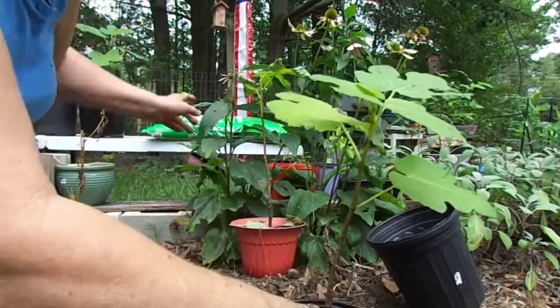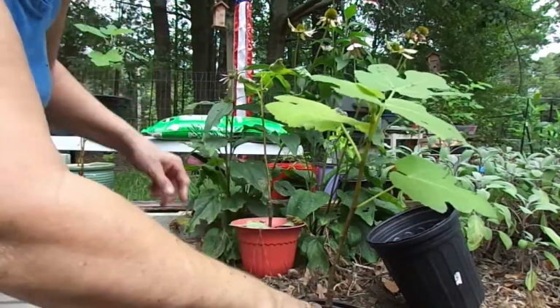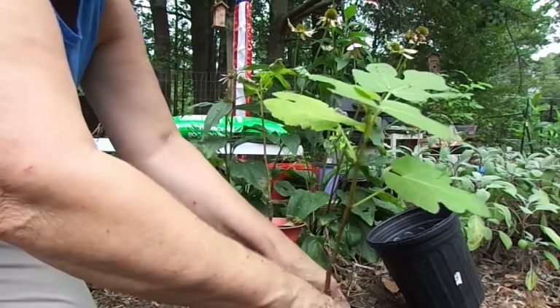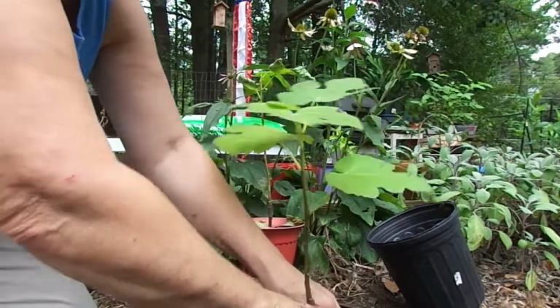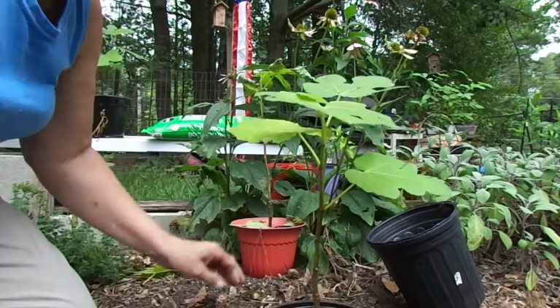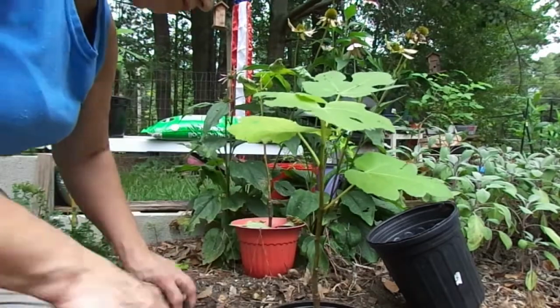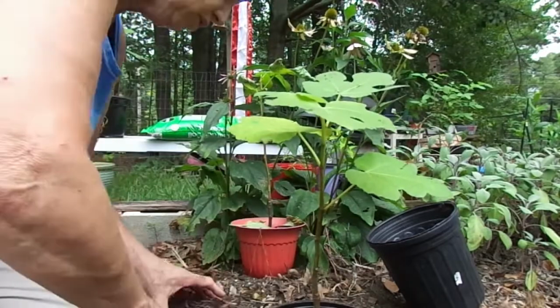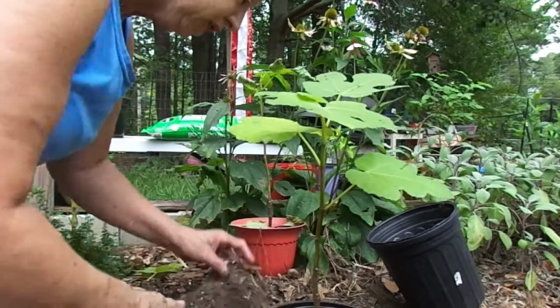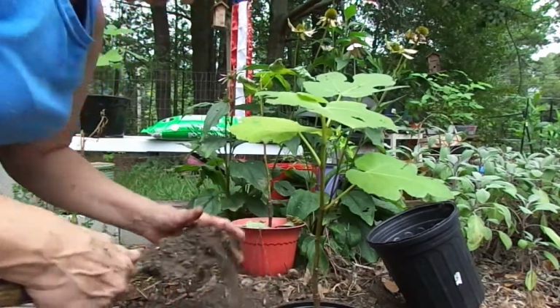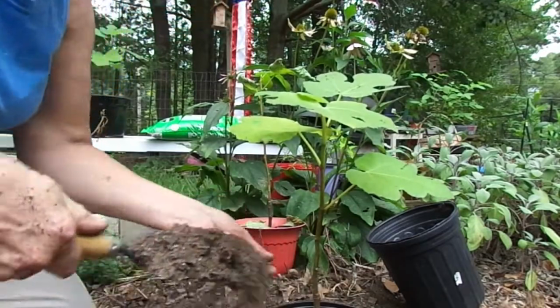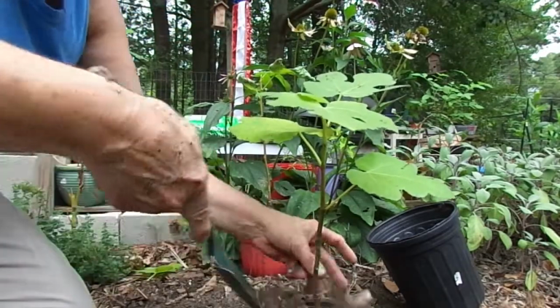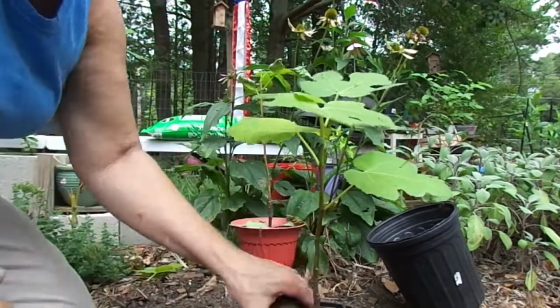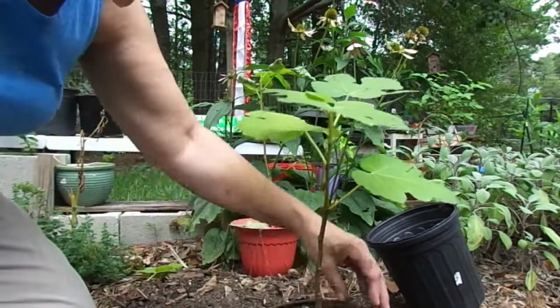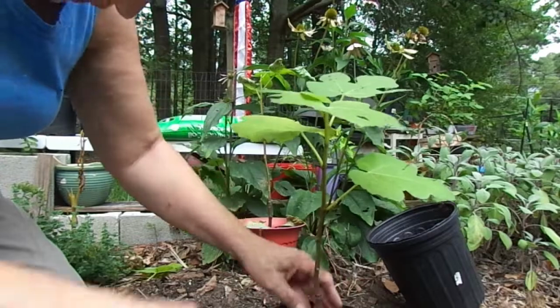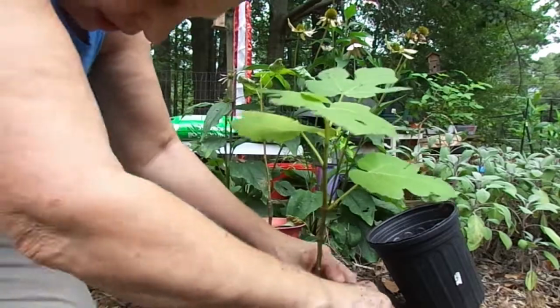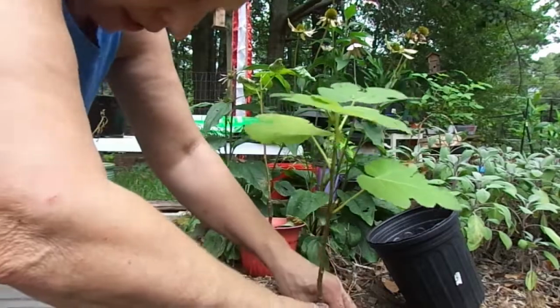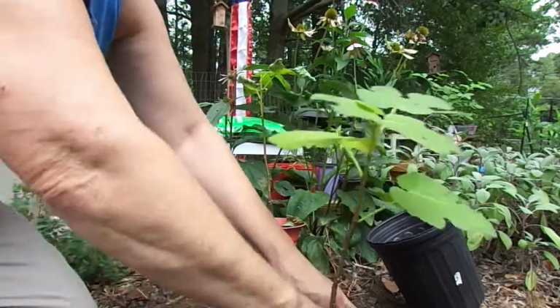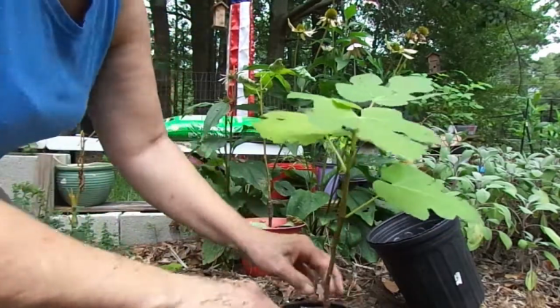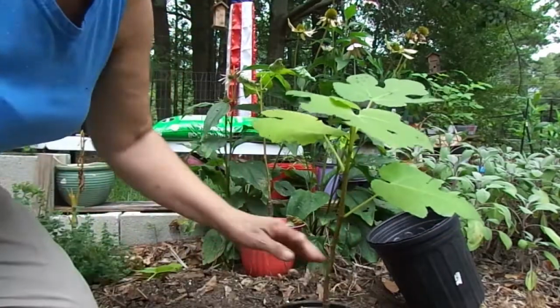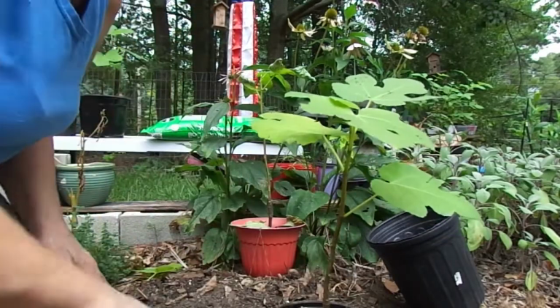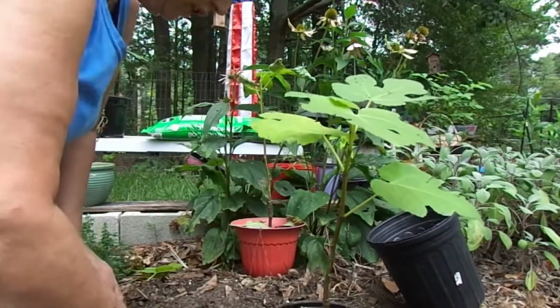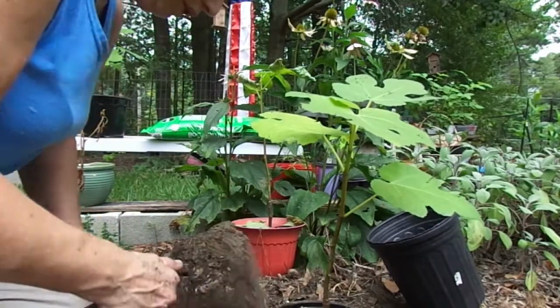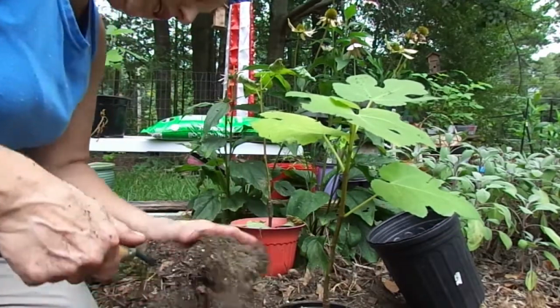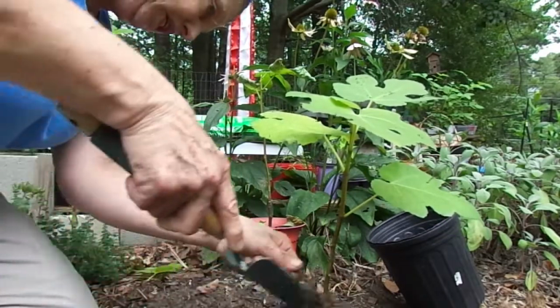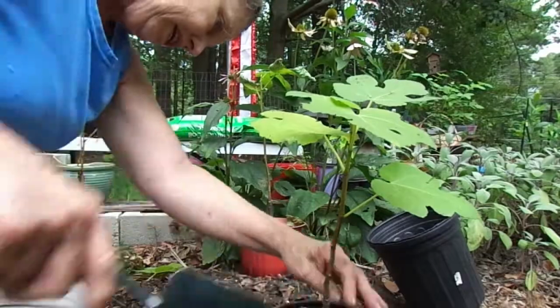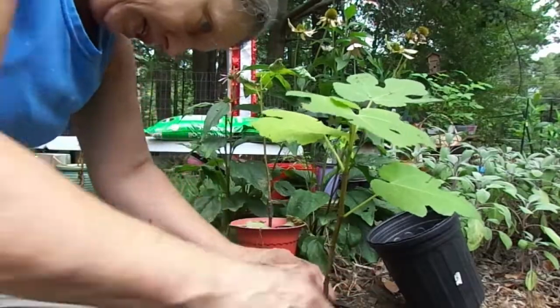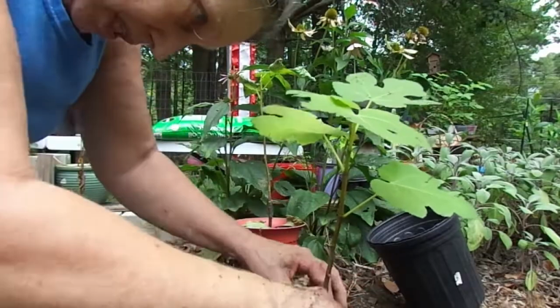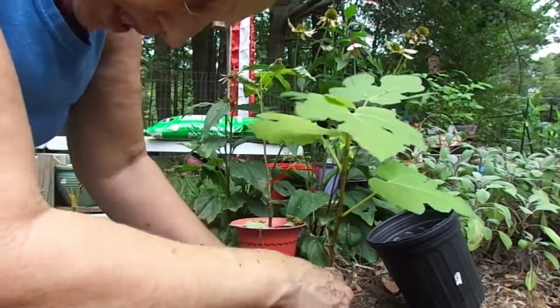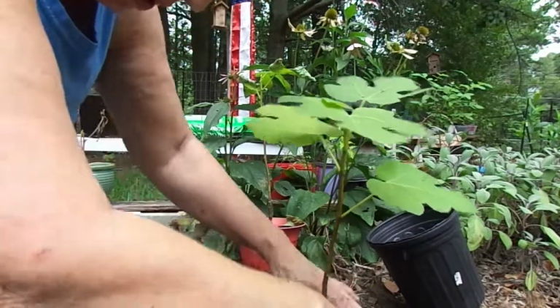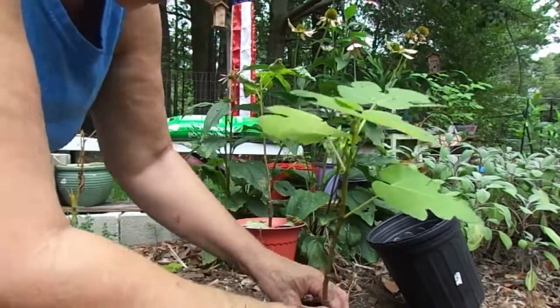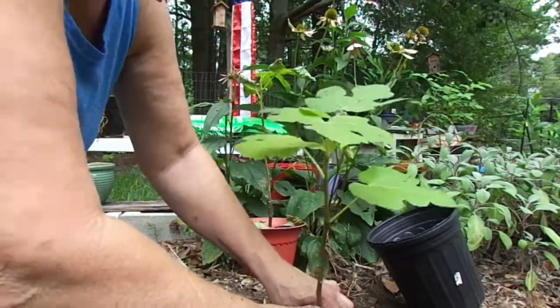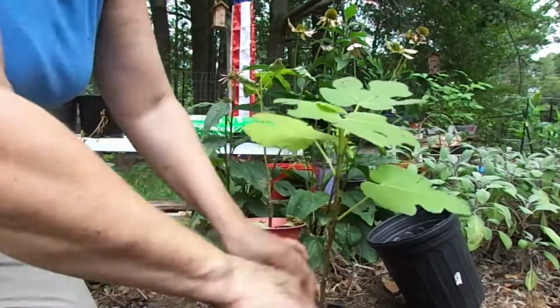I do have a bag of potting soil up there, but it's not good potting soil — cheap Miracle-Gro. I'd rather use the dirt that the plants are used to growing in, in this area, than that cheap potting soil.